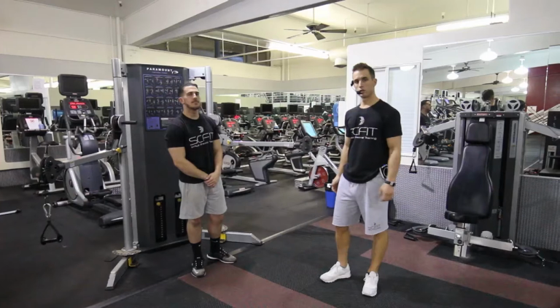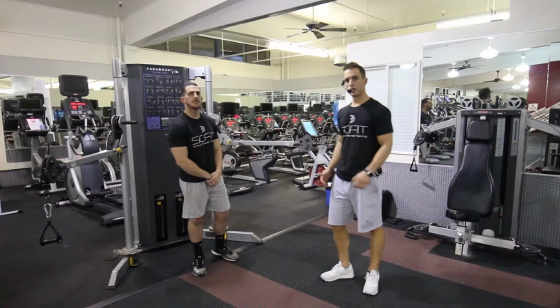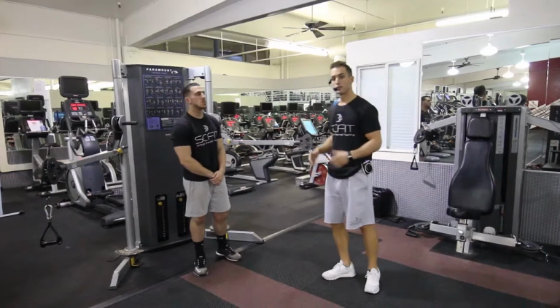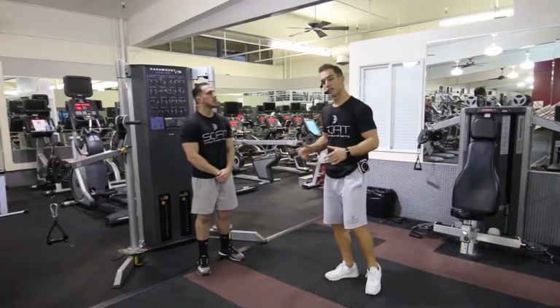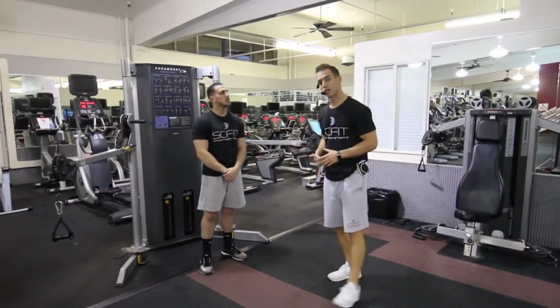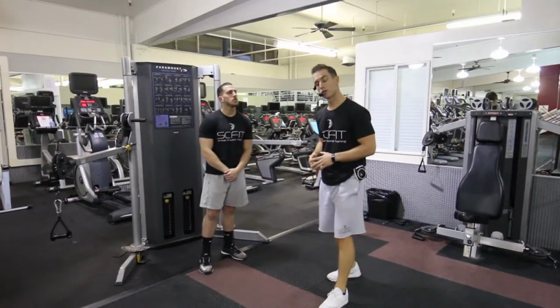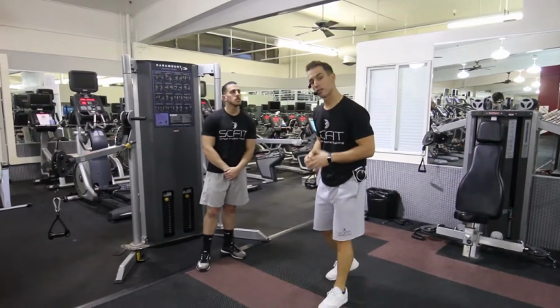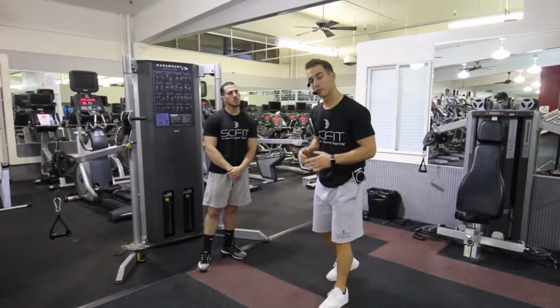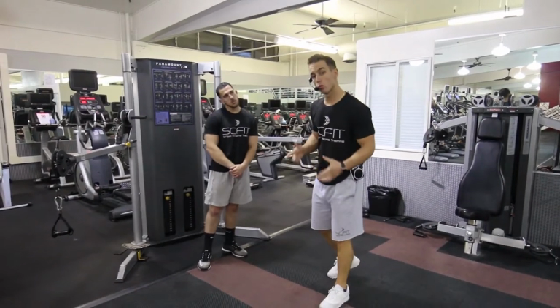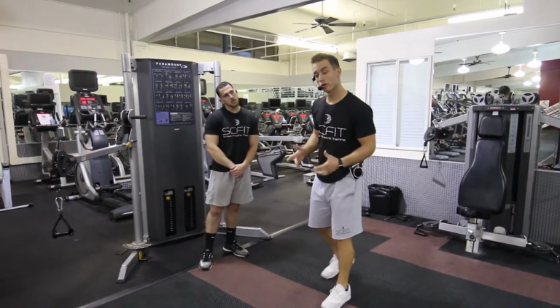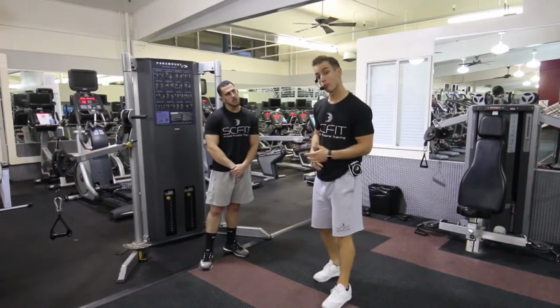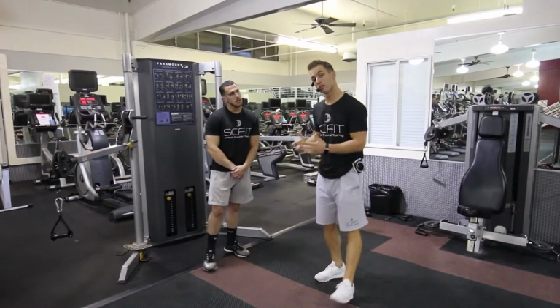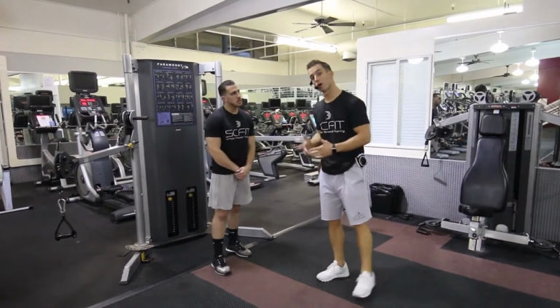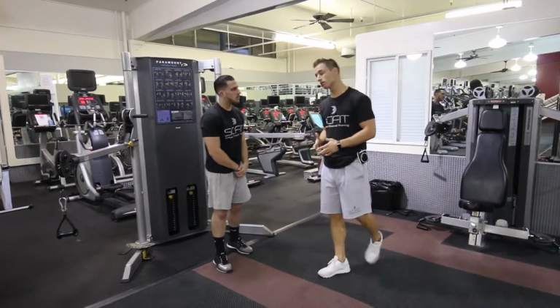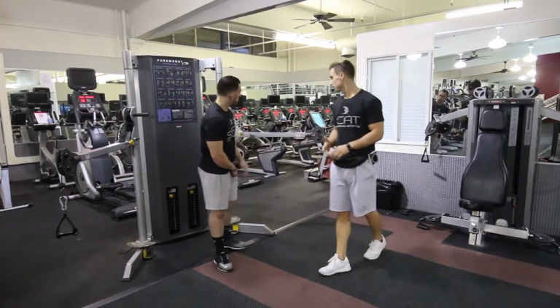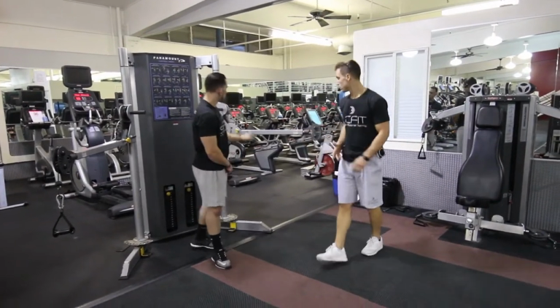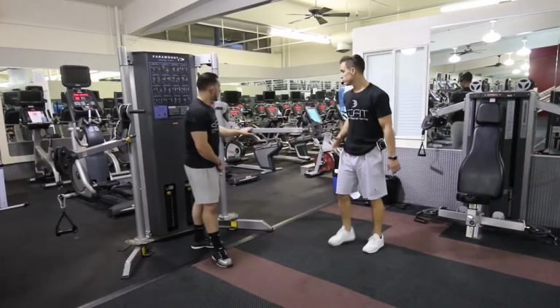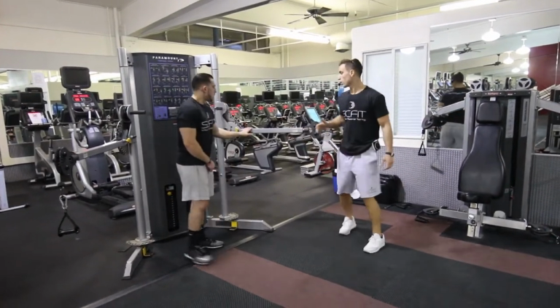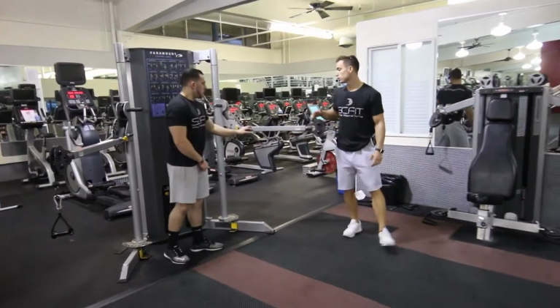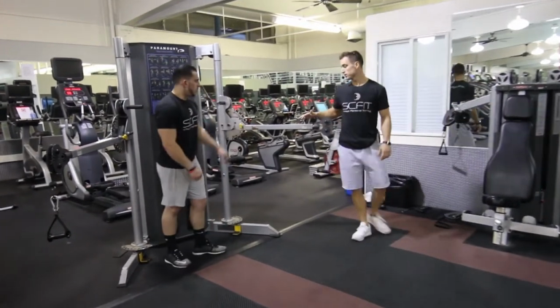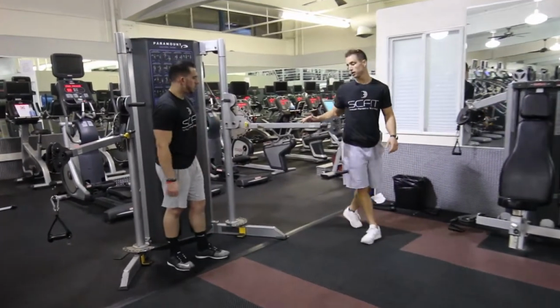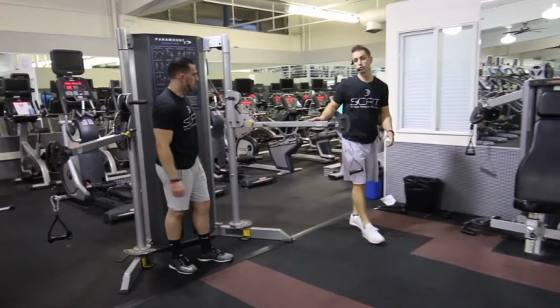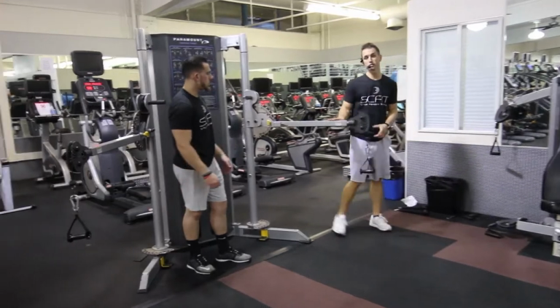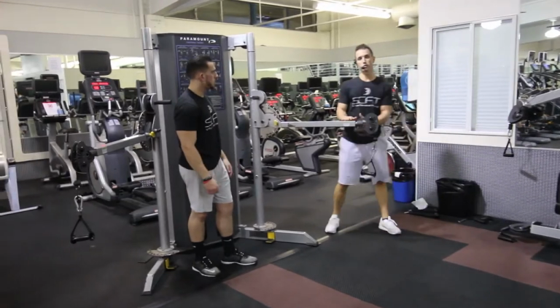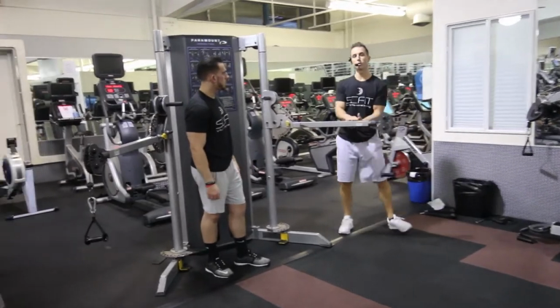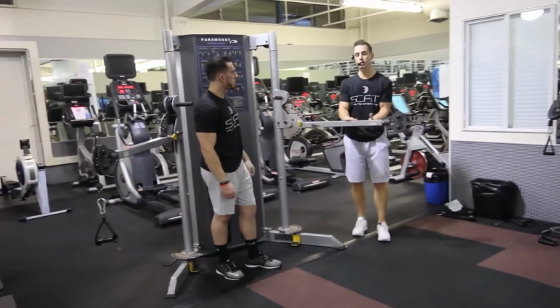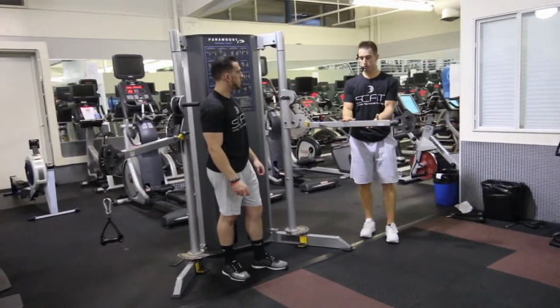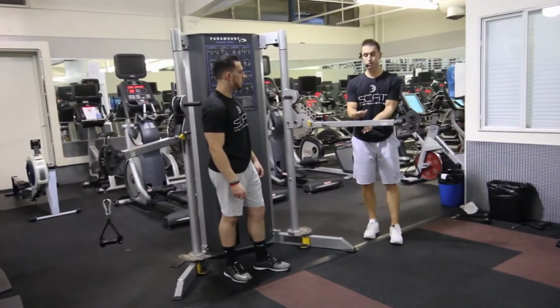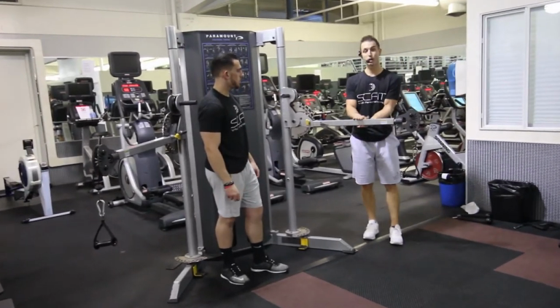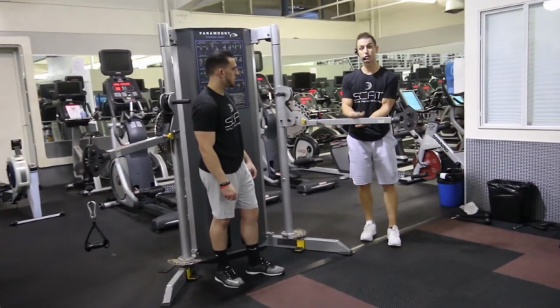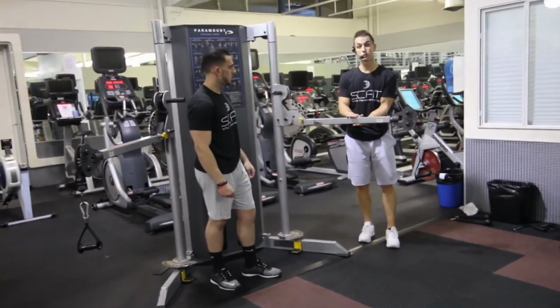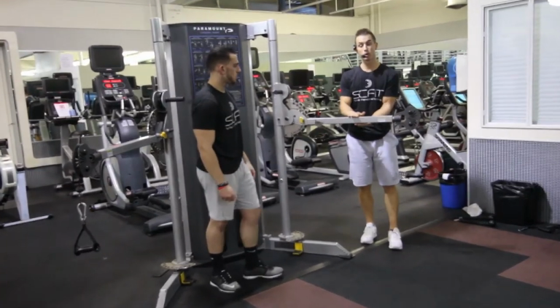This exercise is called a cable woodchop with a pause. He's going to adjust the bar so it is parallel to the floor.